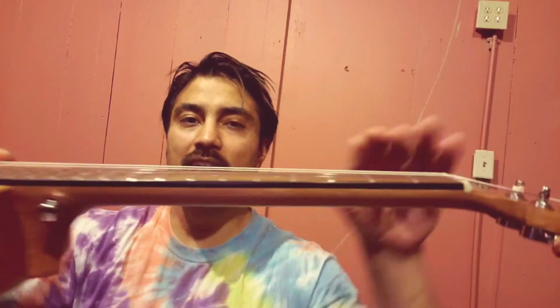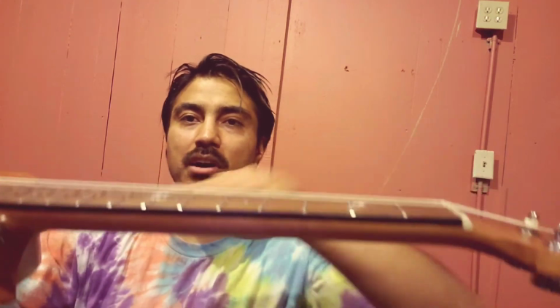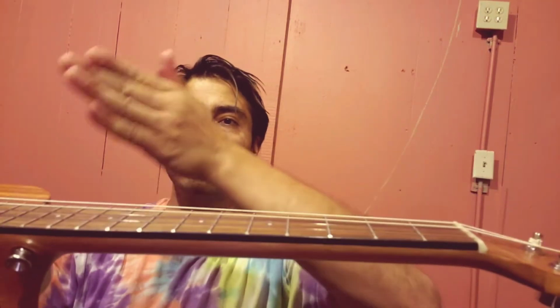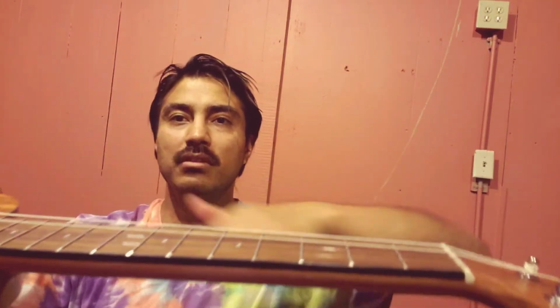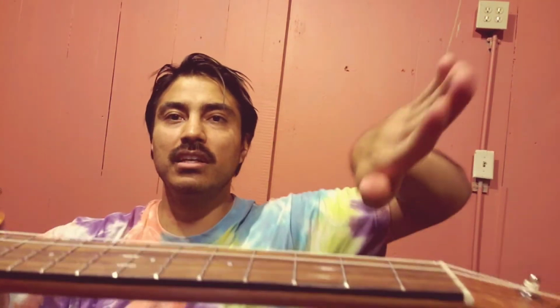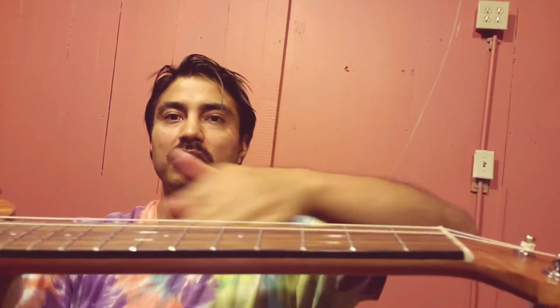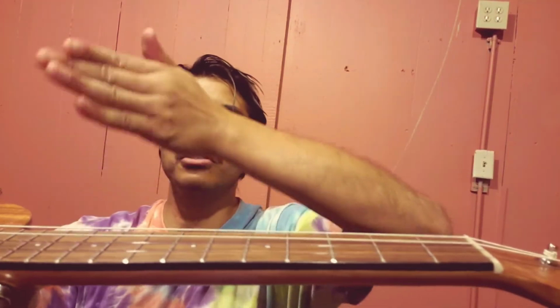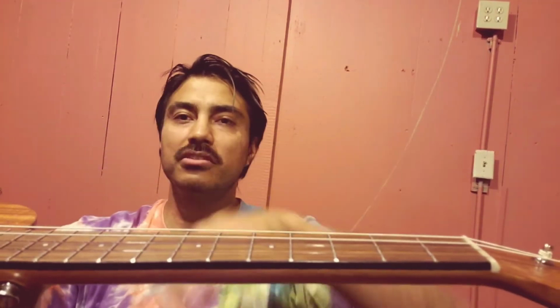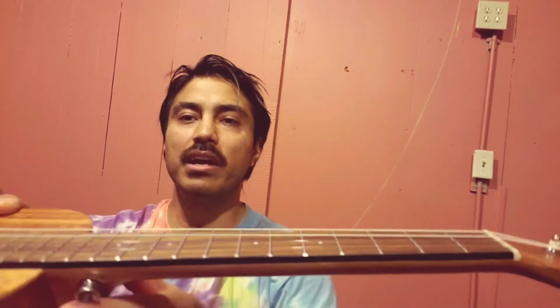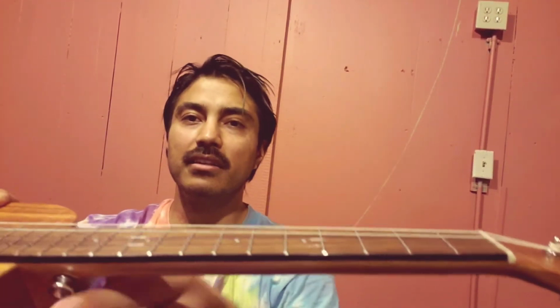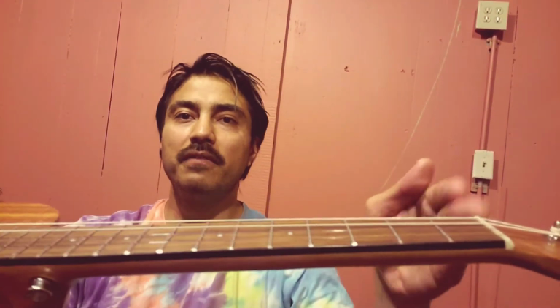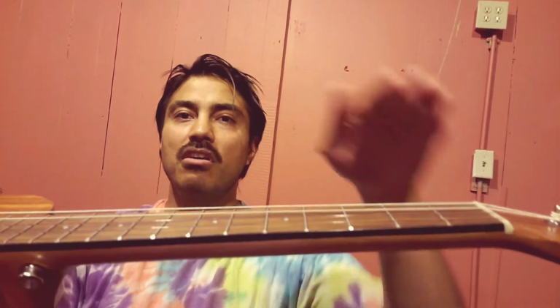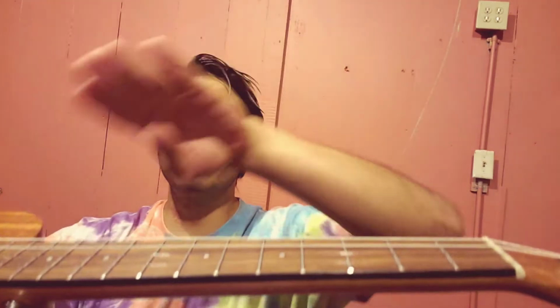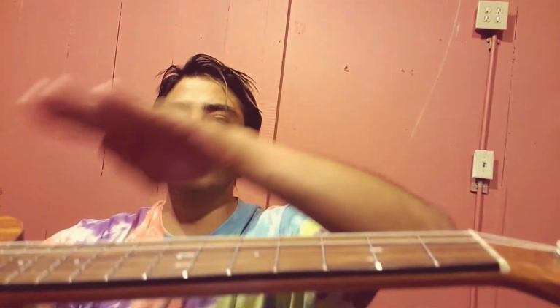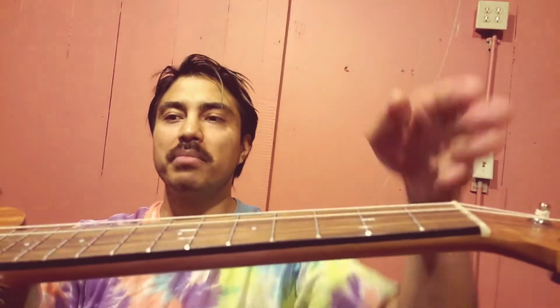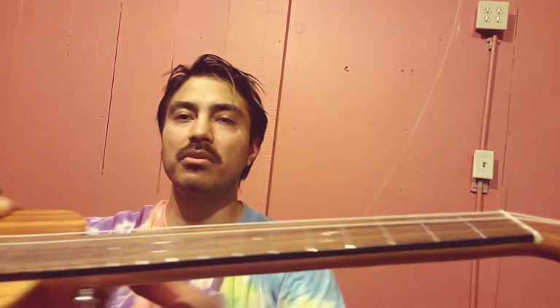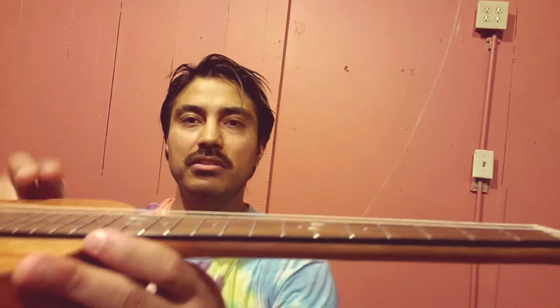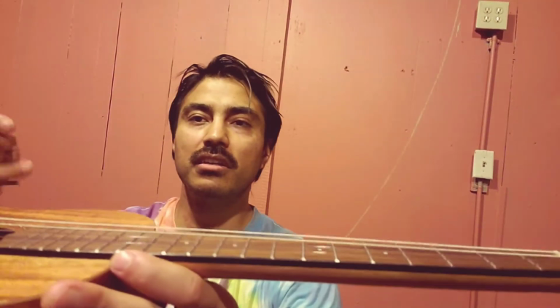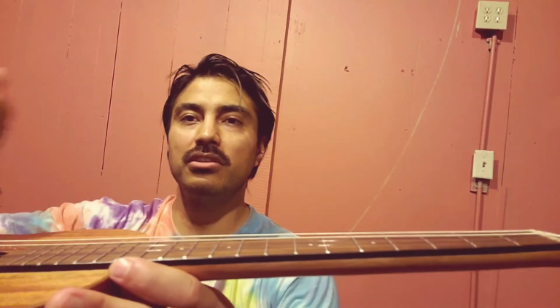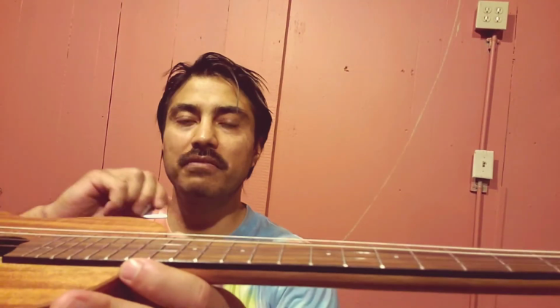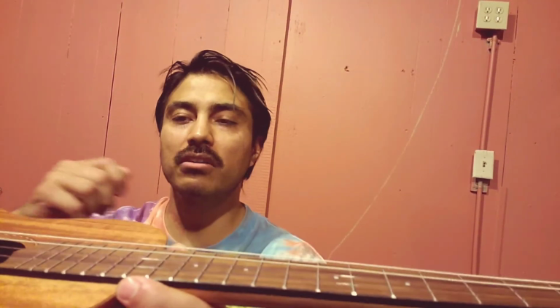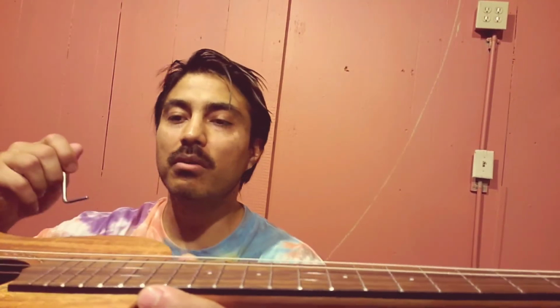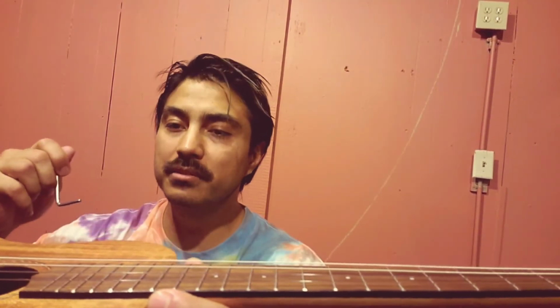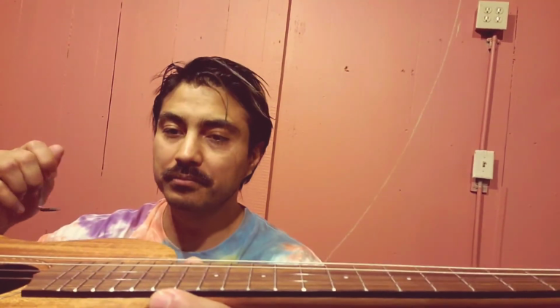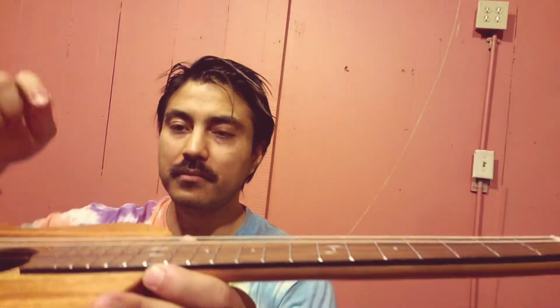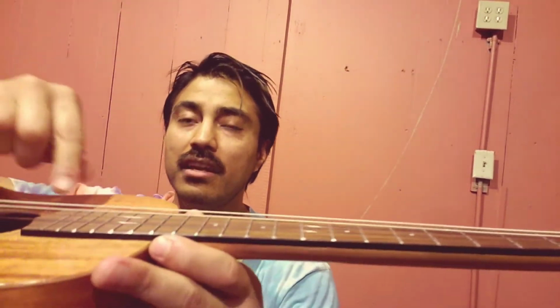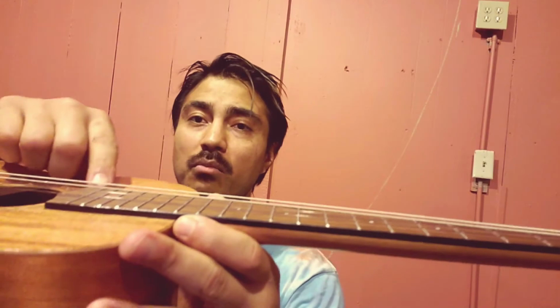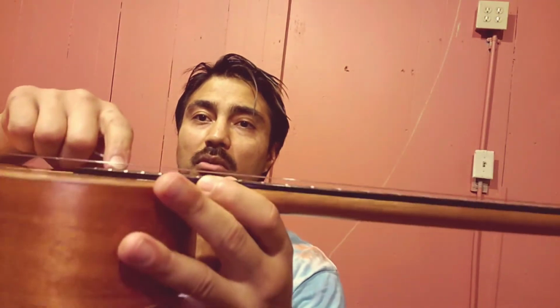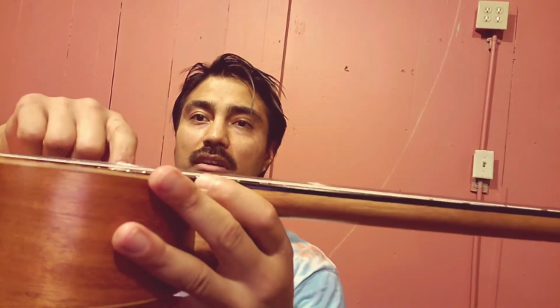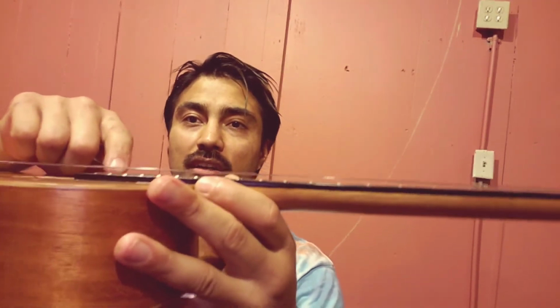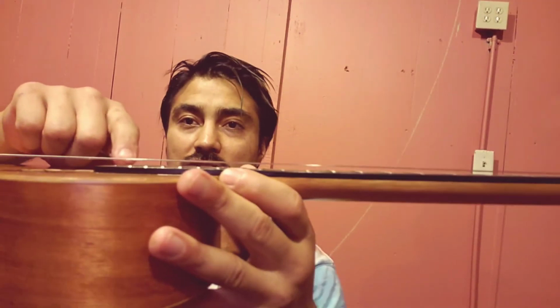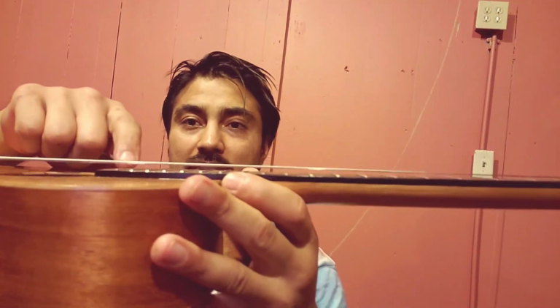If it has a bow, you're going to want to turn it to the right. If it's concave — if it has a hump — then you're going to want to turn it to the left, counterclockwise, and that will lower your string height.